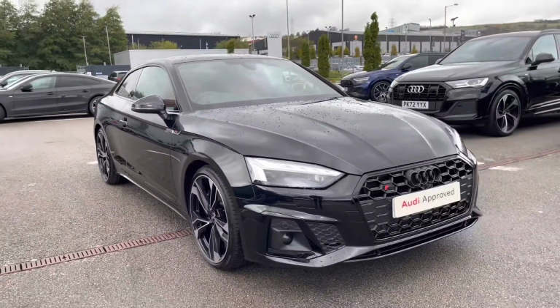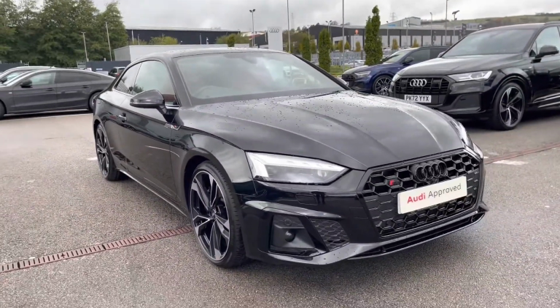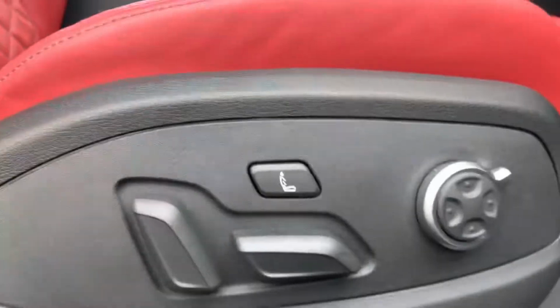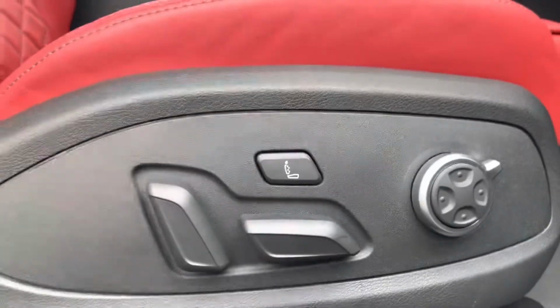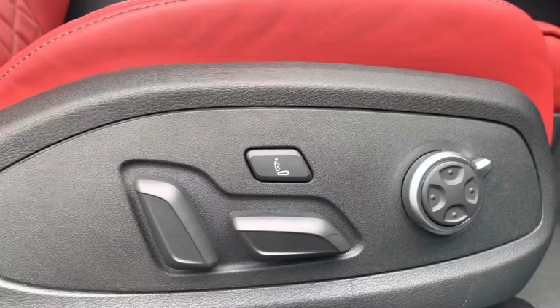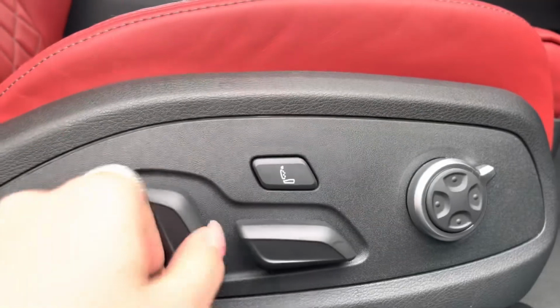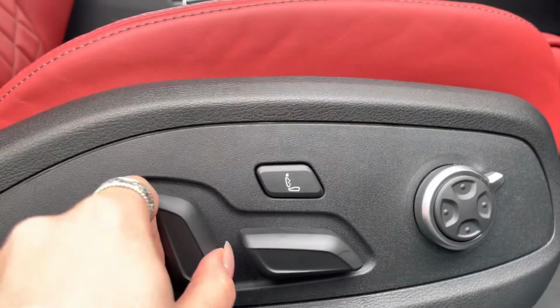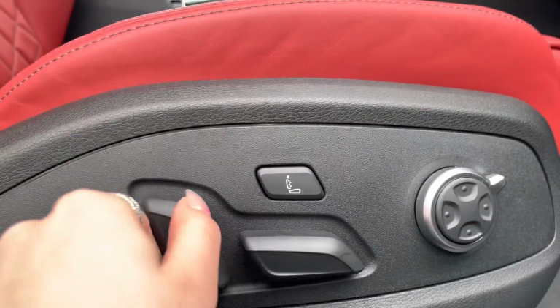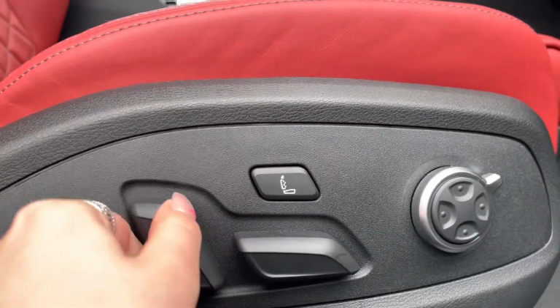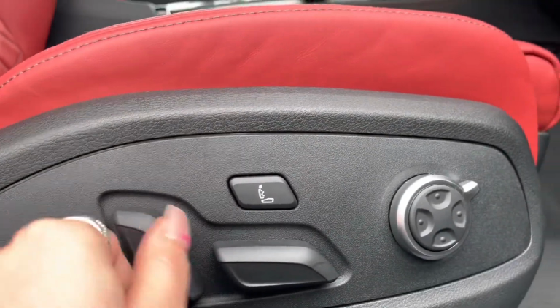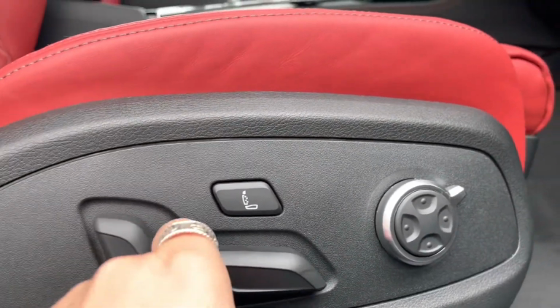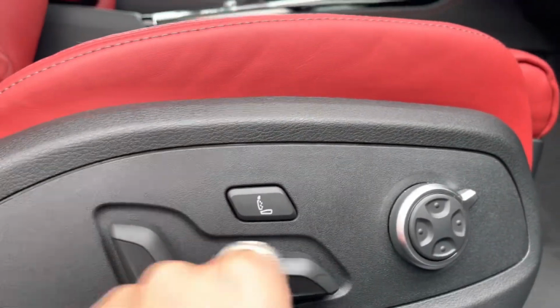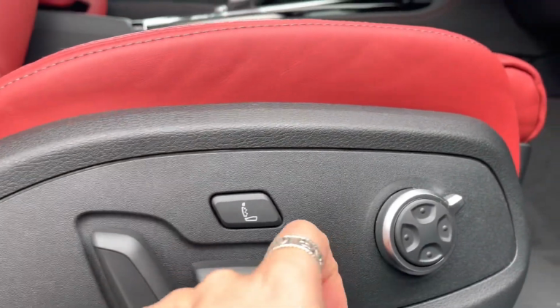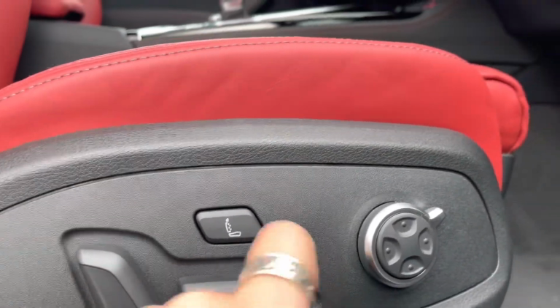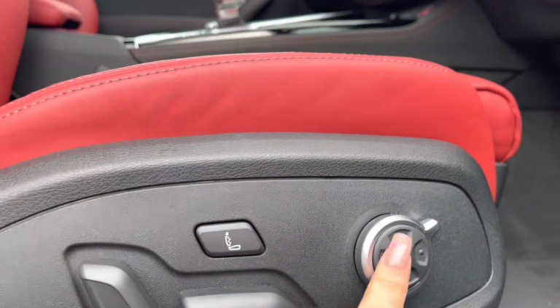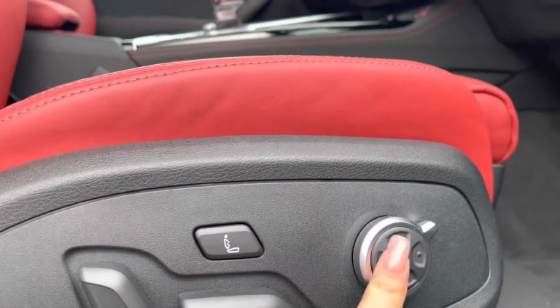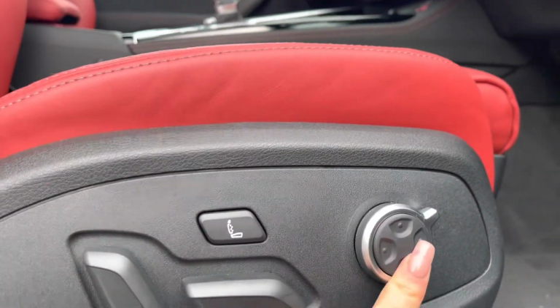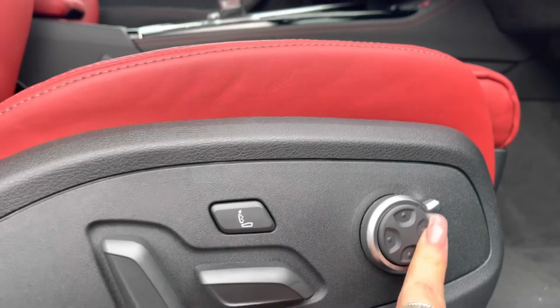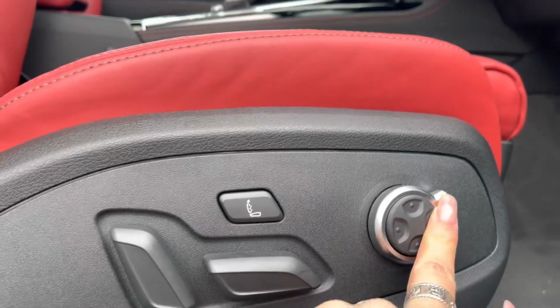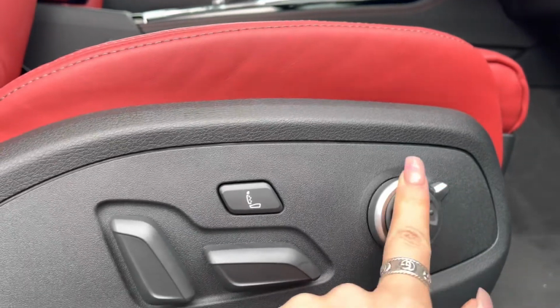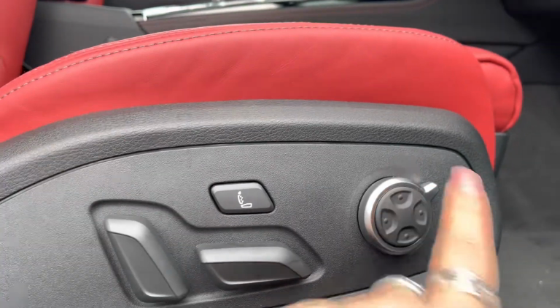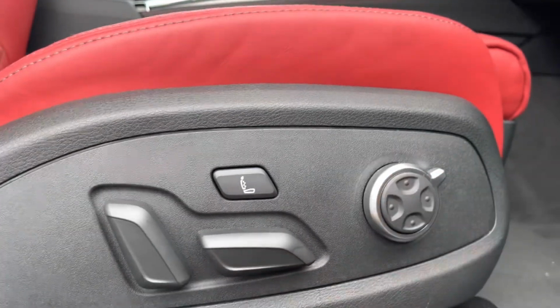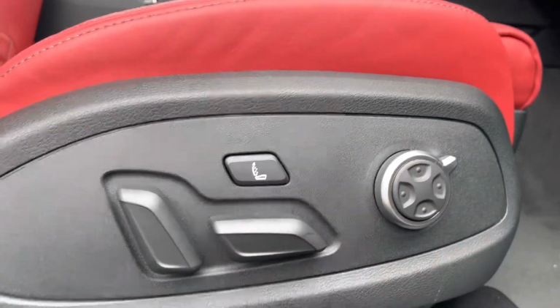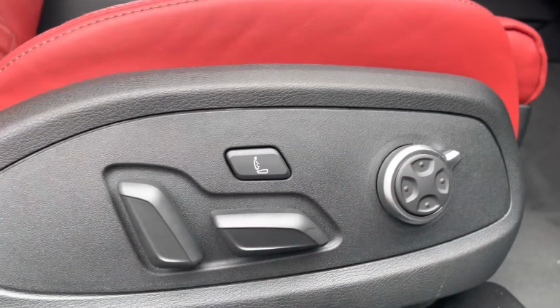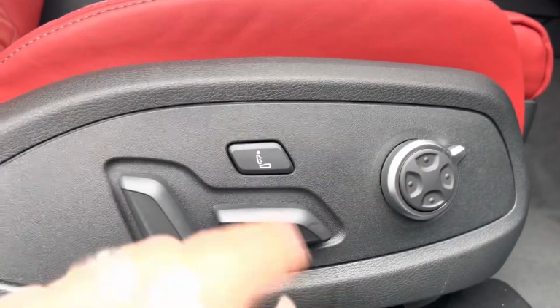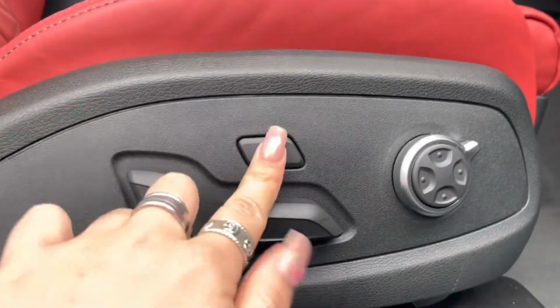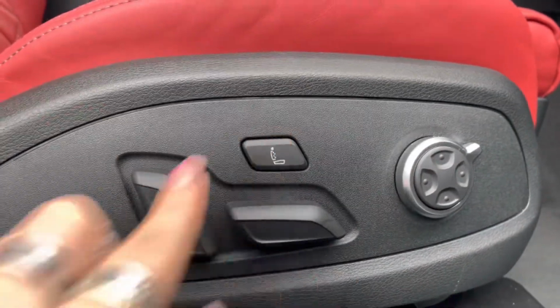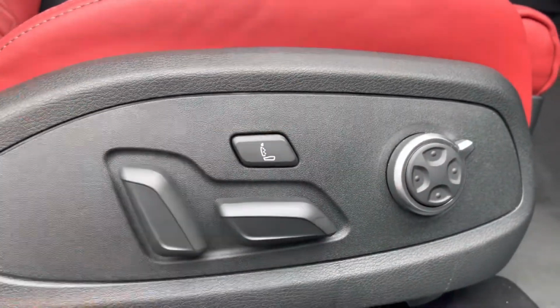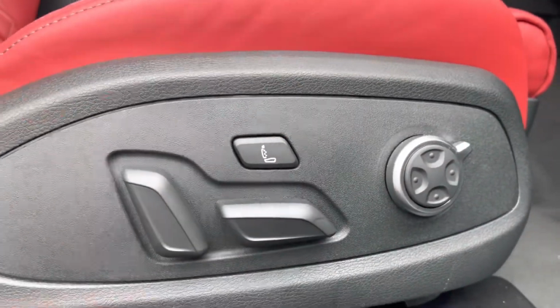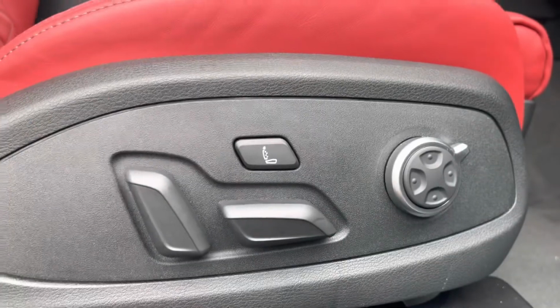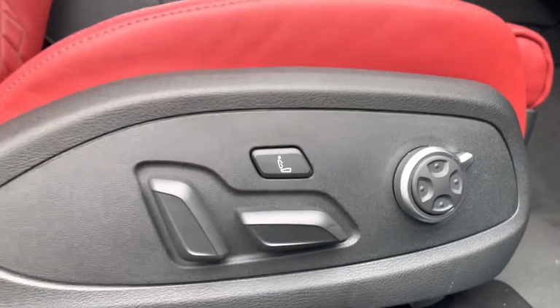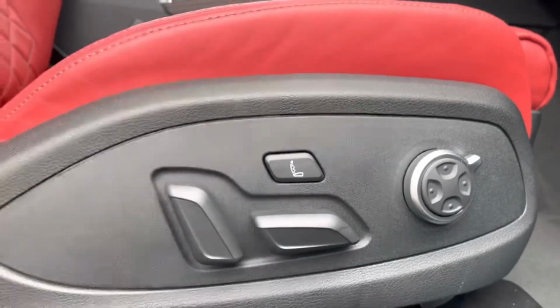Here we have the electrically adjustable front seats and the four-way electric lumbar support, creating that perfect posture for you on every journey. We also have the massage function which allows every journey to be as relaxing as possible.